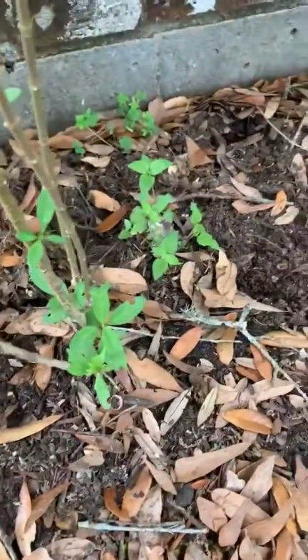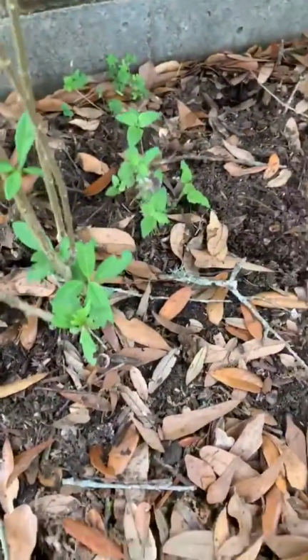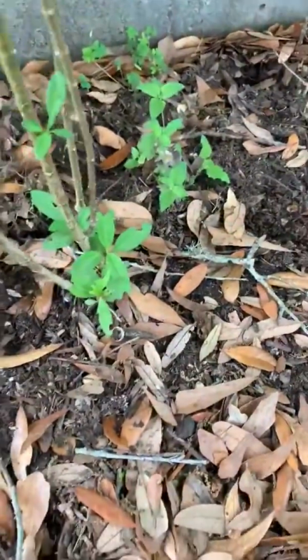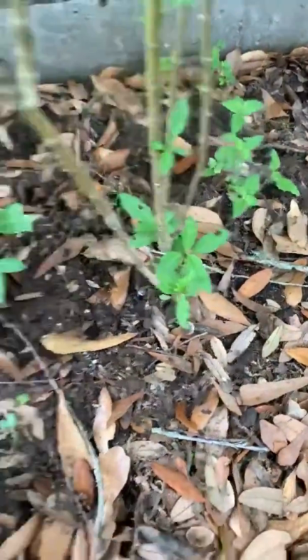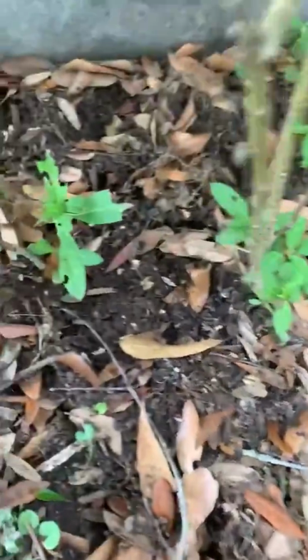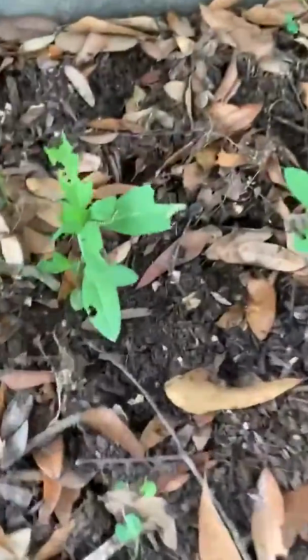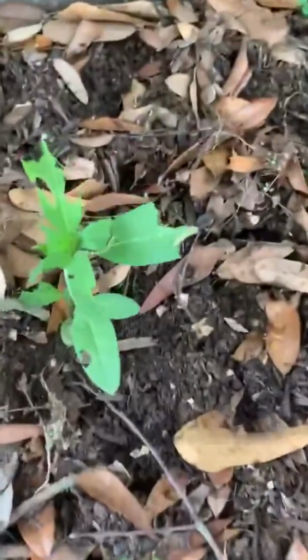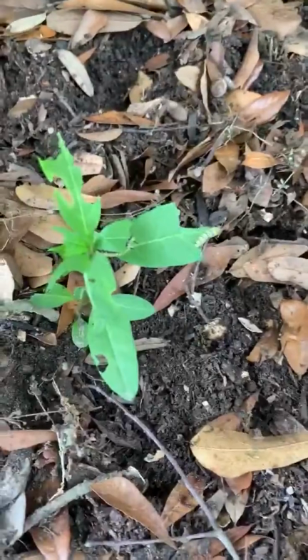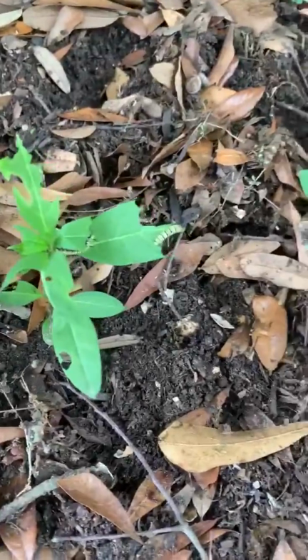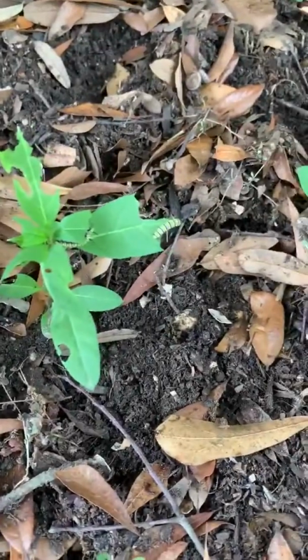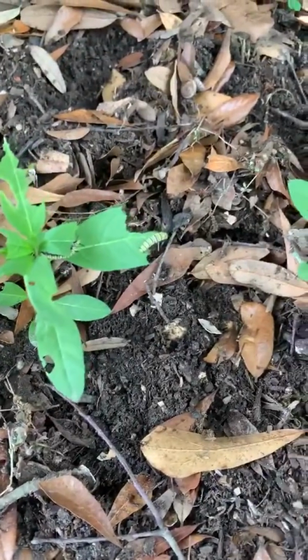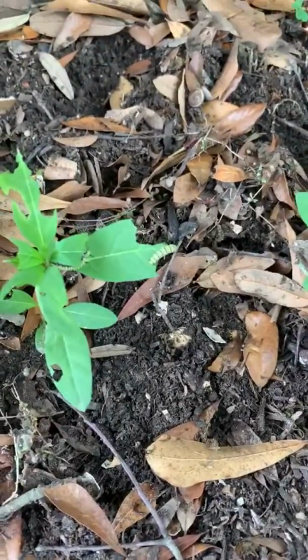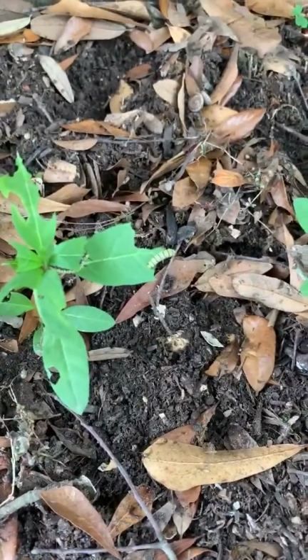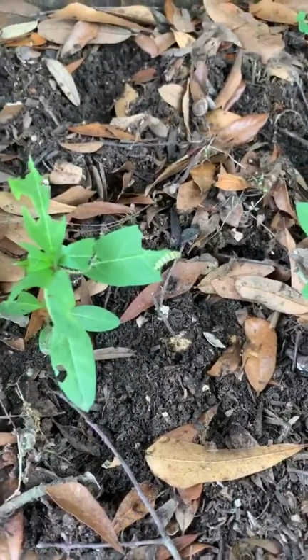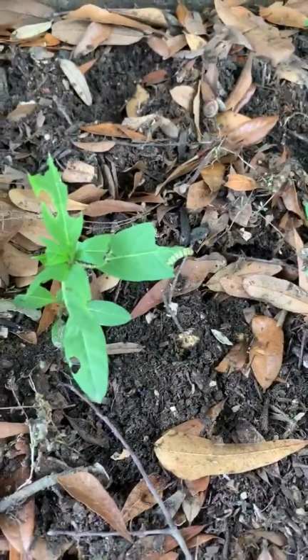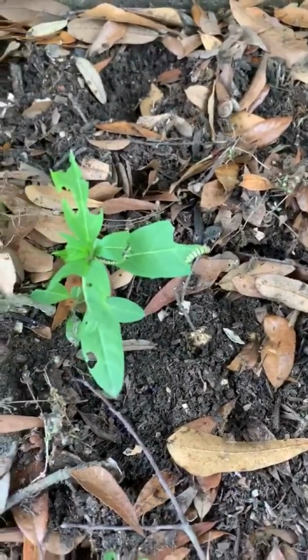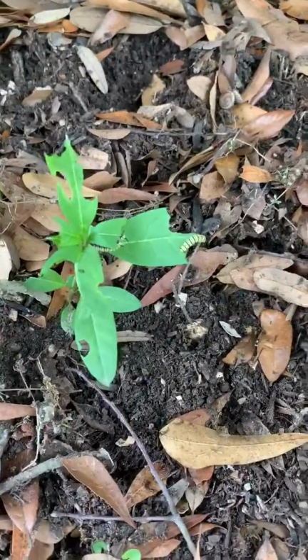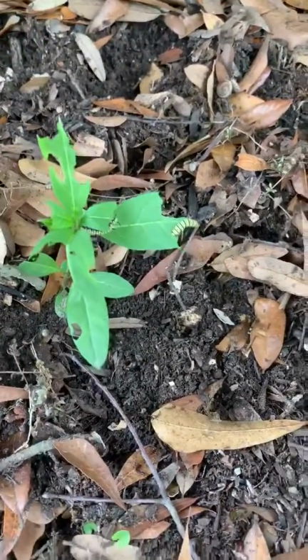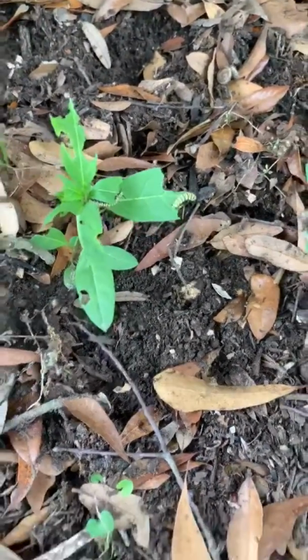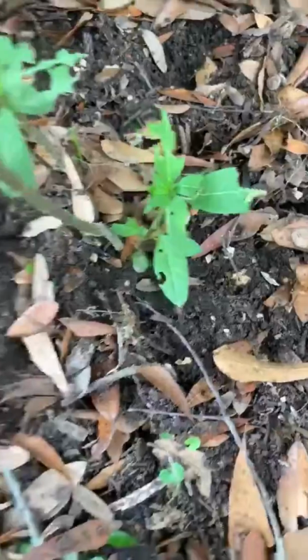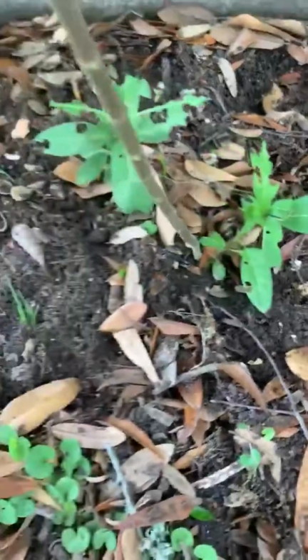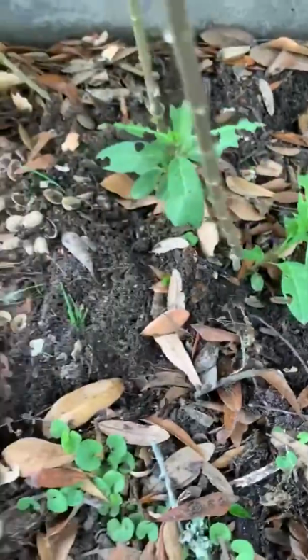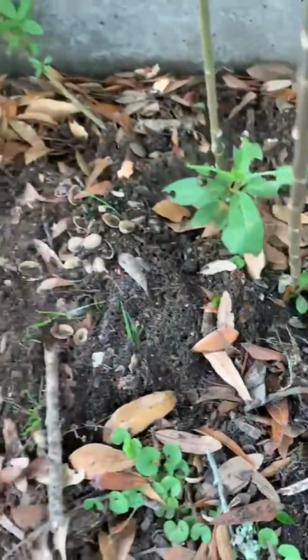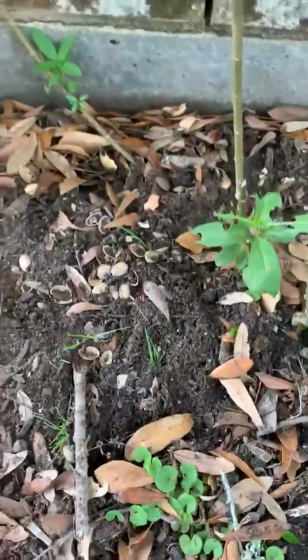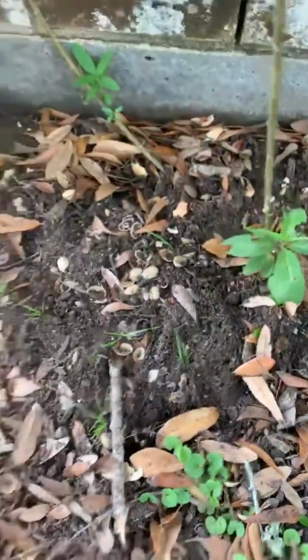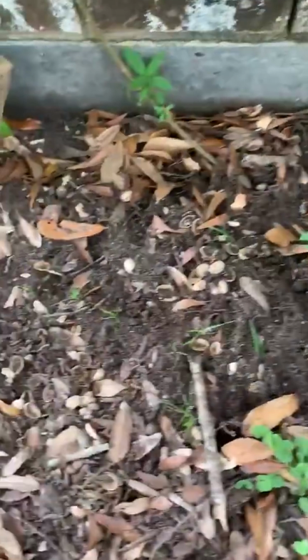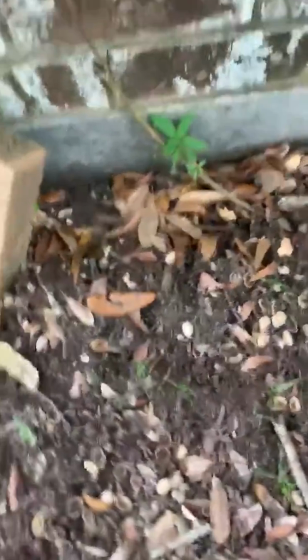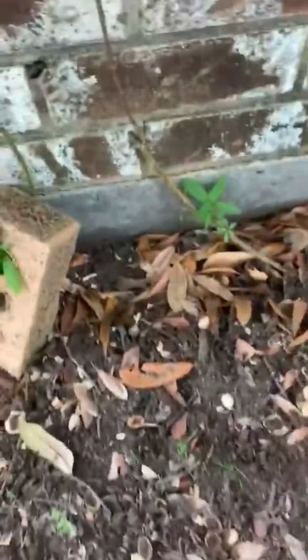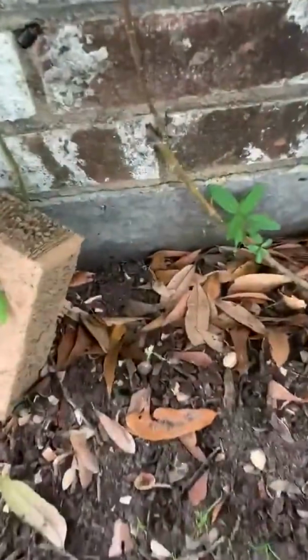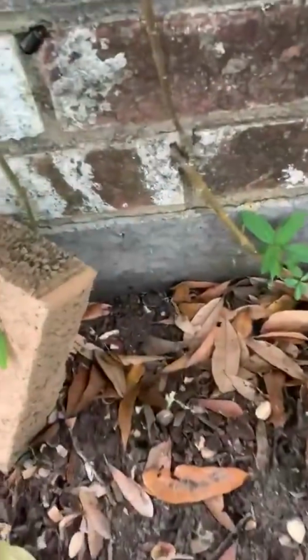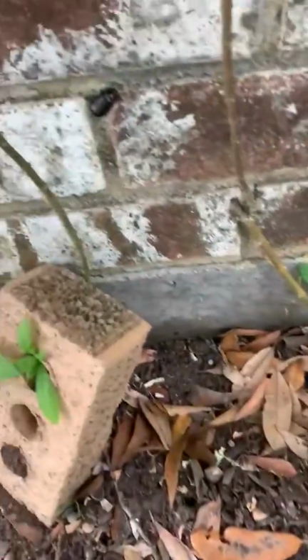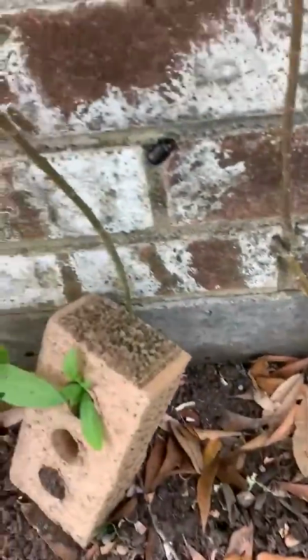So if you don't have your own monarch caterpillars, here's some down here chomping away. Hopefully they all make it to adulthood and cocoon and turn into a butterfly.